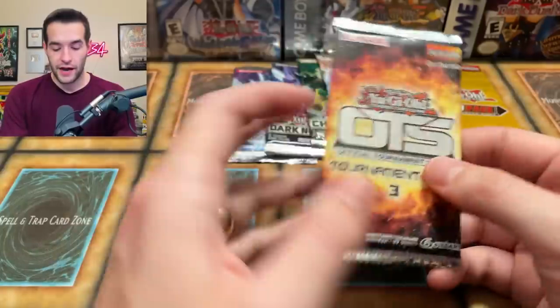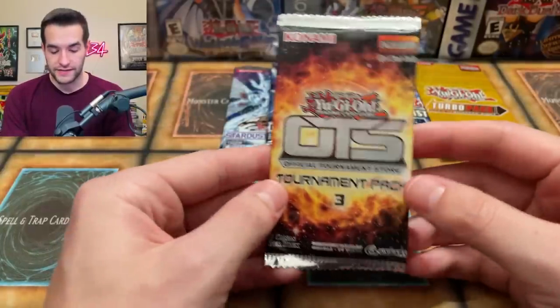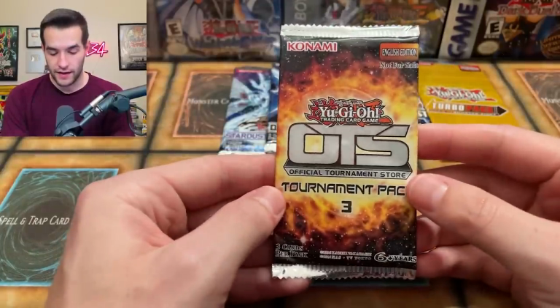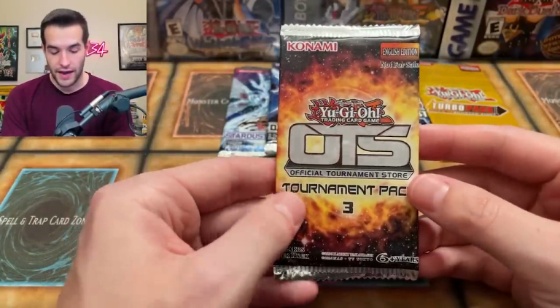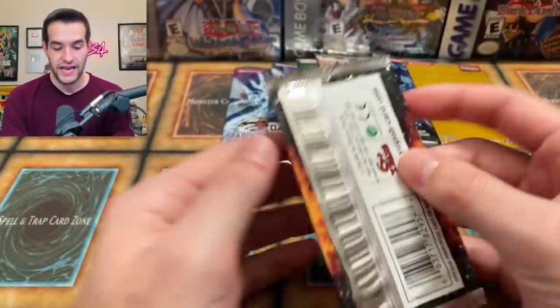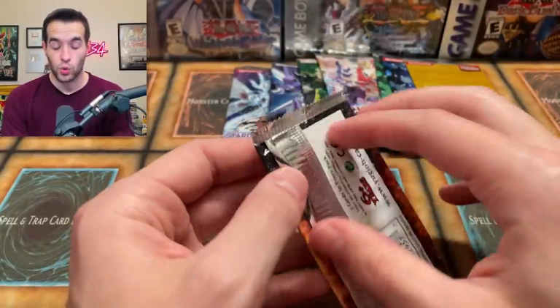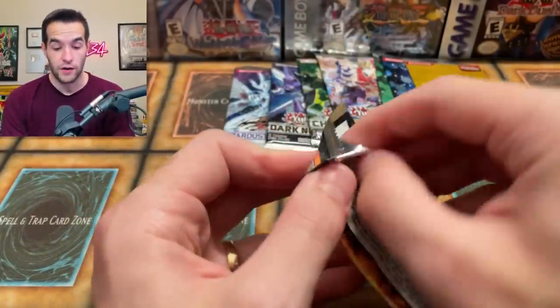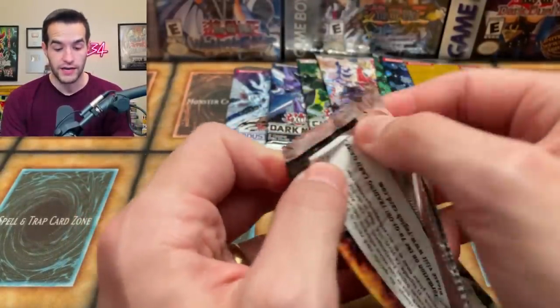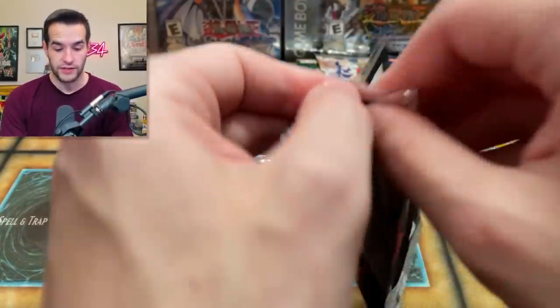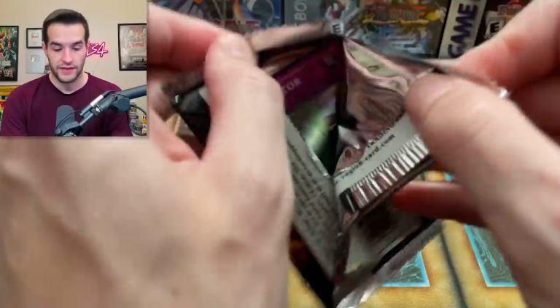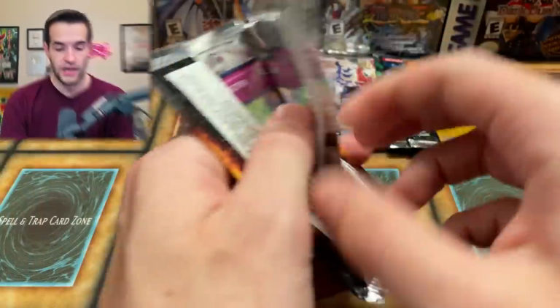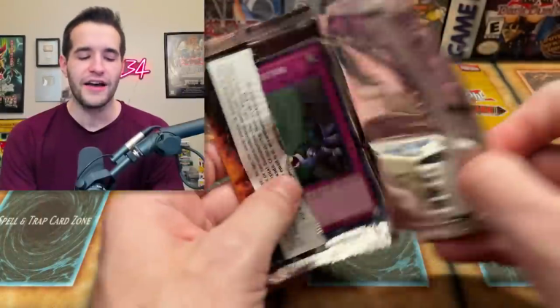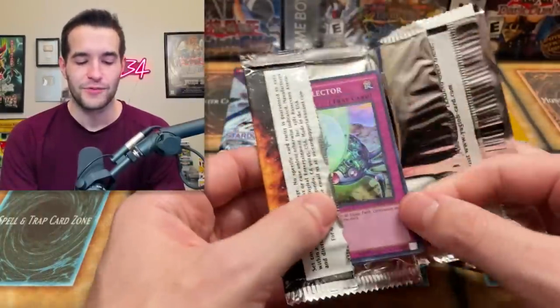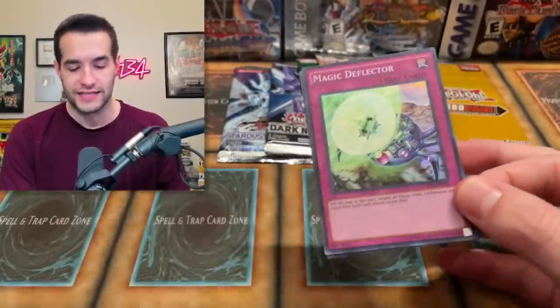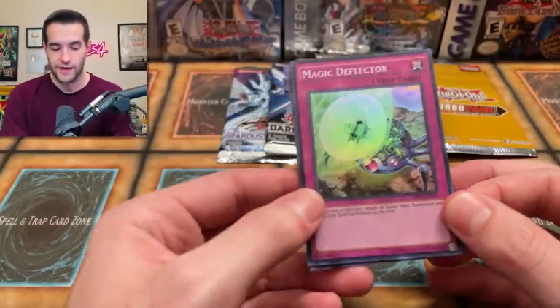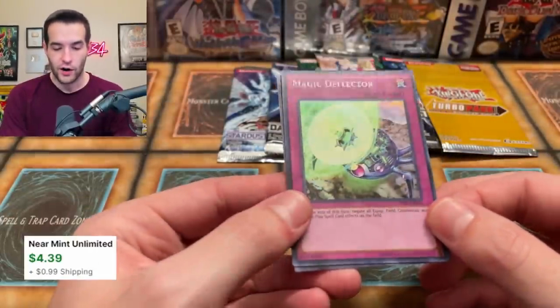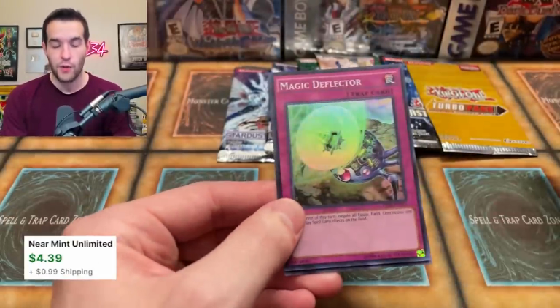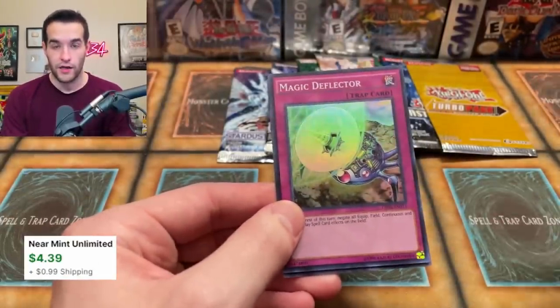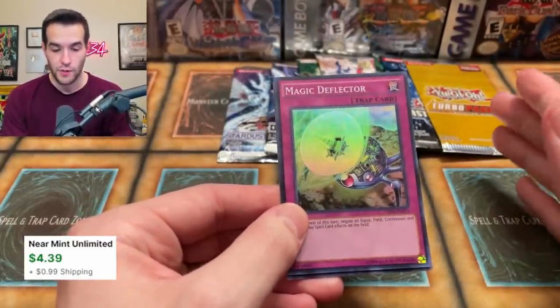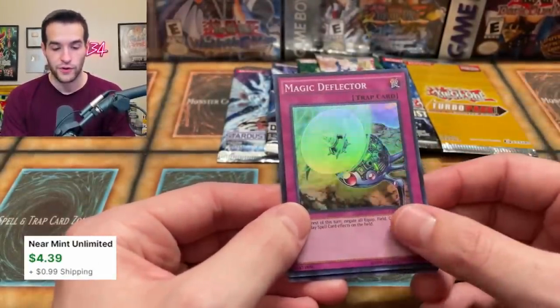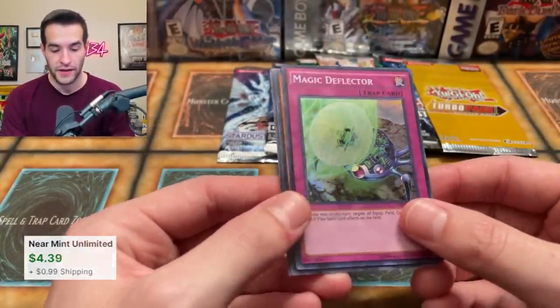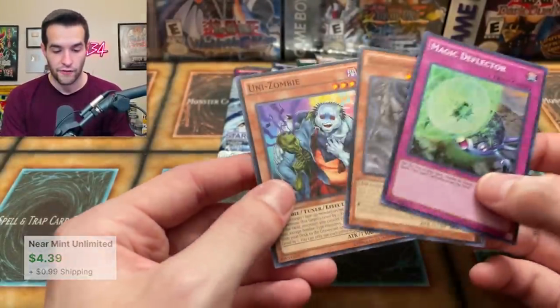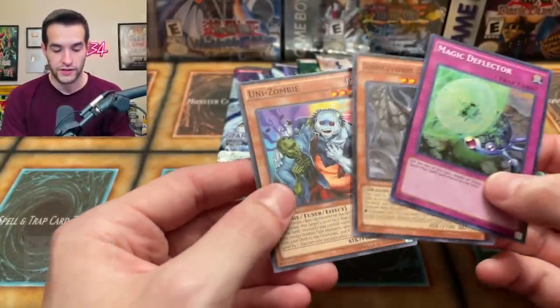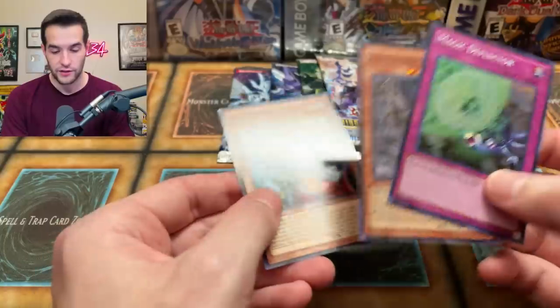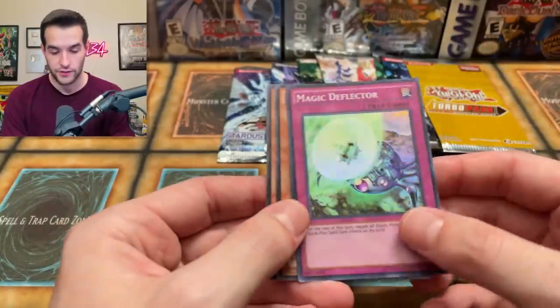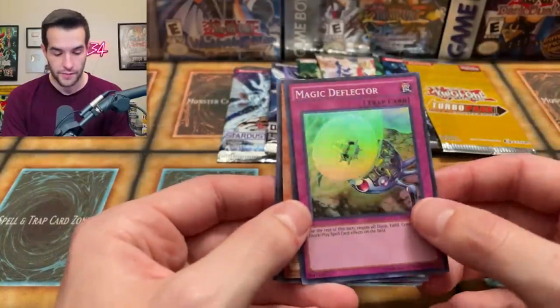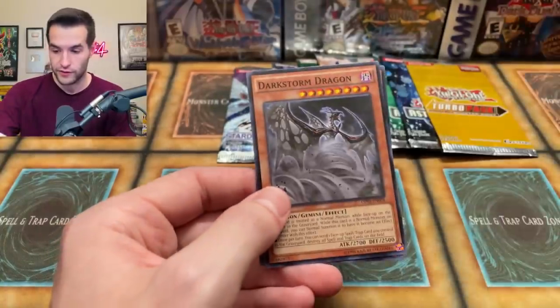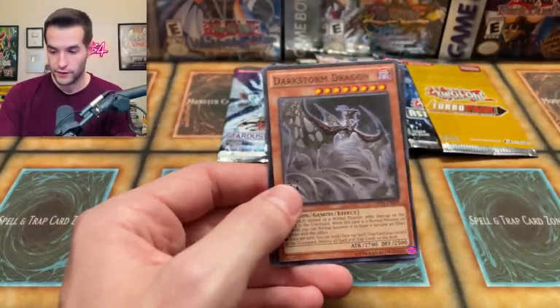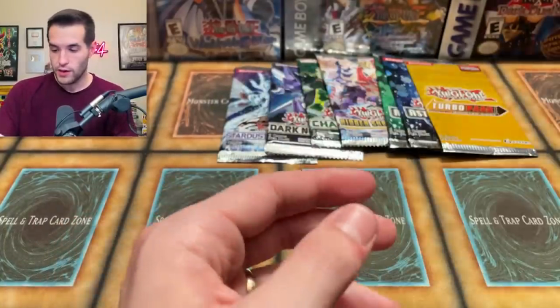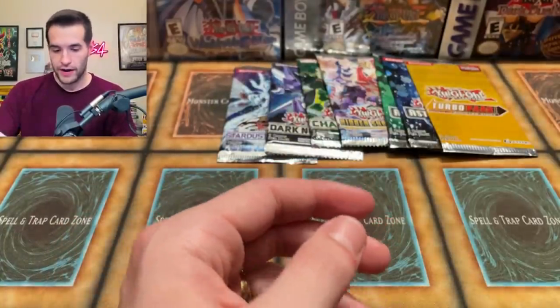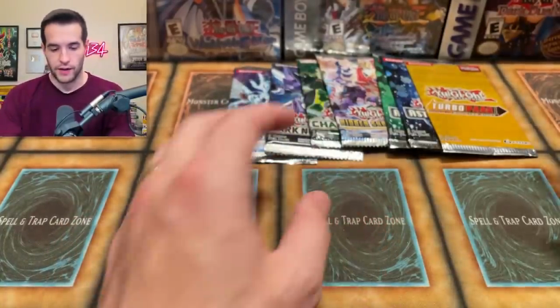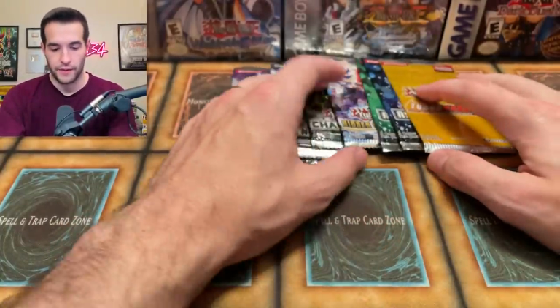OTS 3 — okay, I didn't even realize we had this OTS. Alright, from now on with the tournament packs we are flipping the front one to the back. Uni-Zombie — school! We got a Magic Reflector. Very cool.